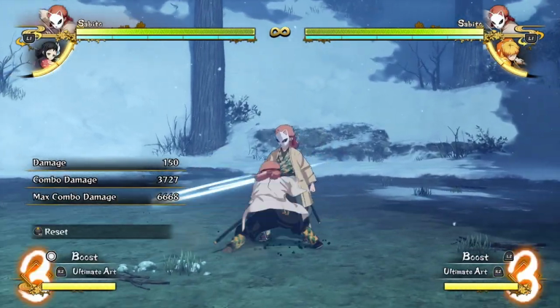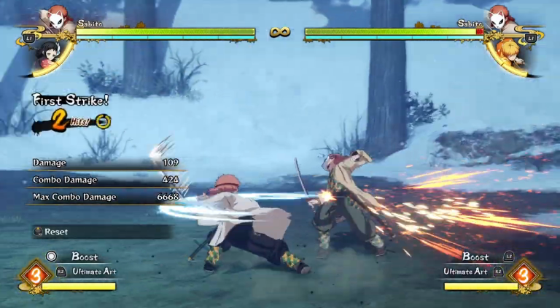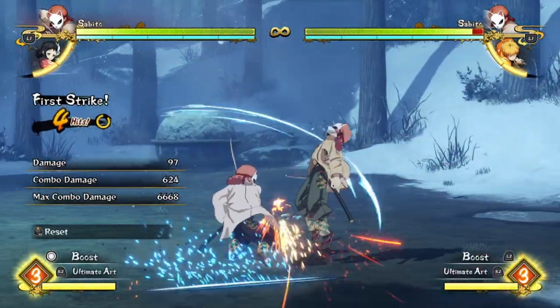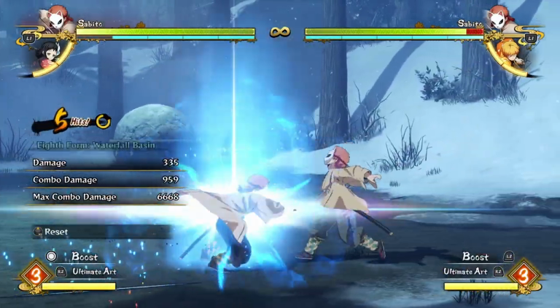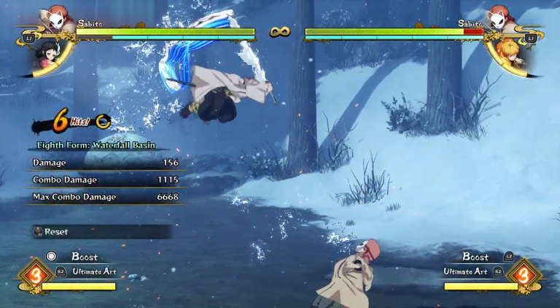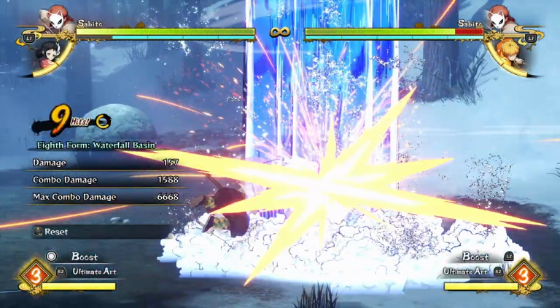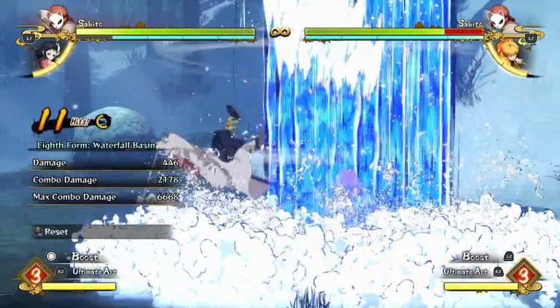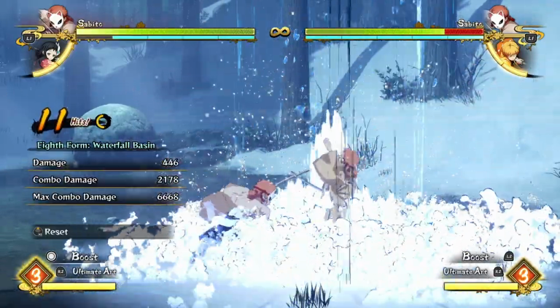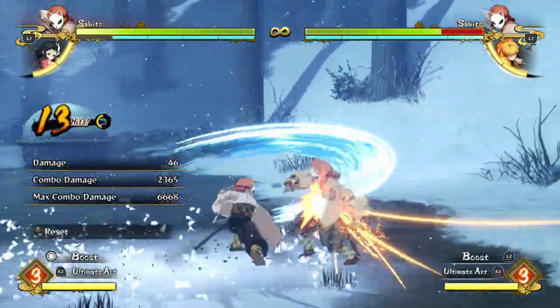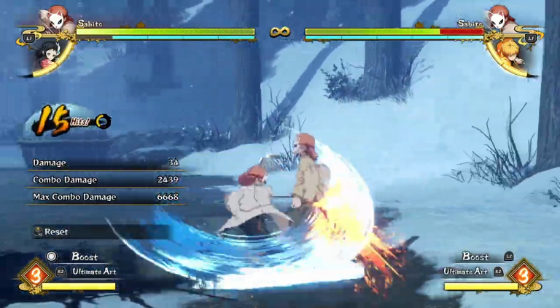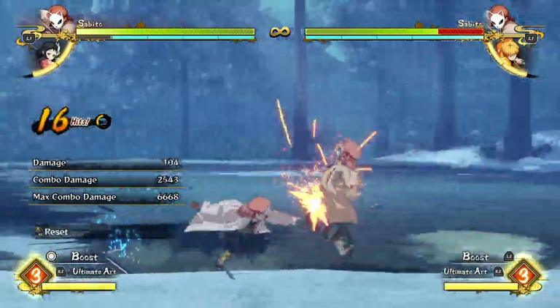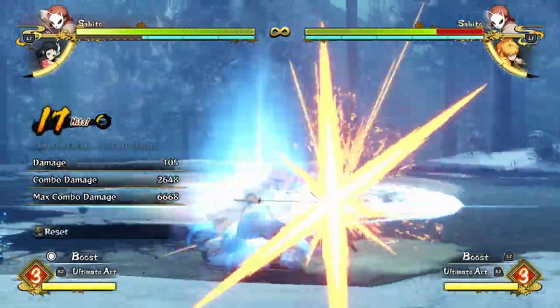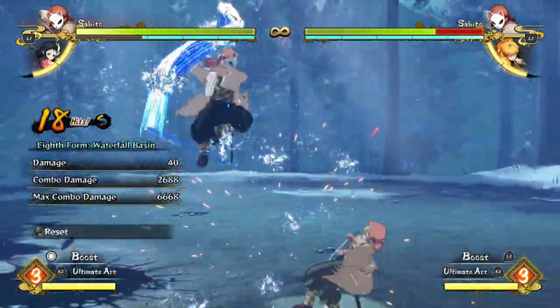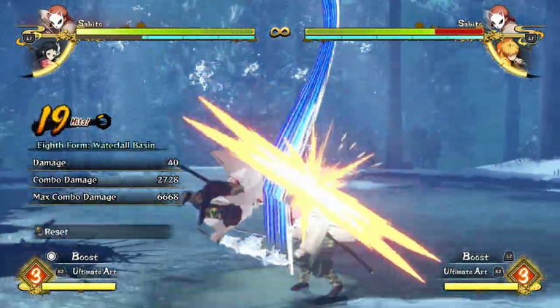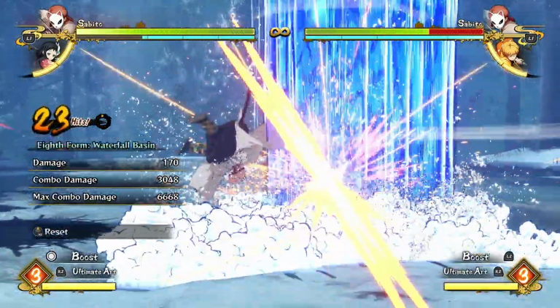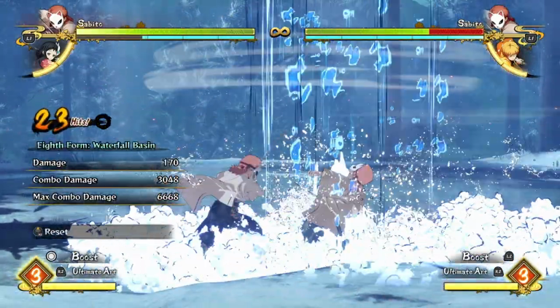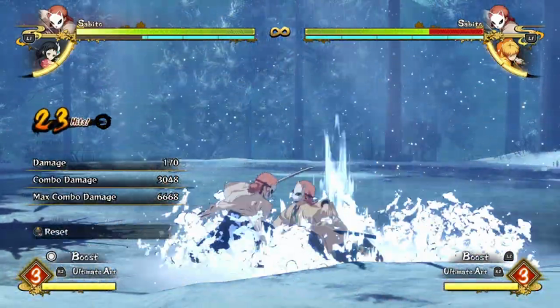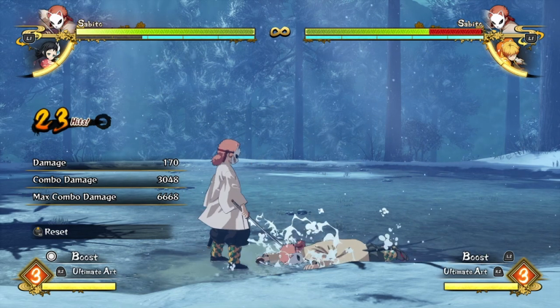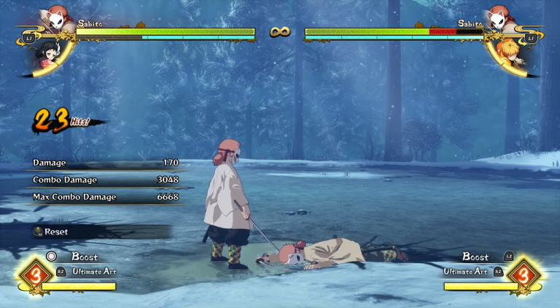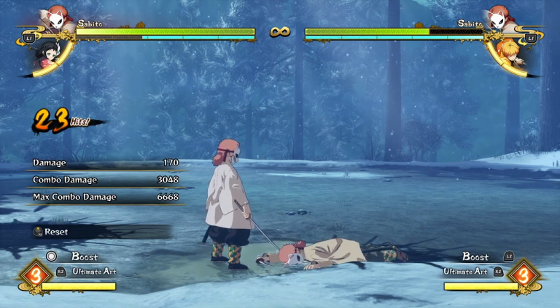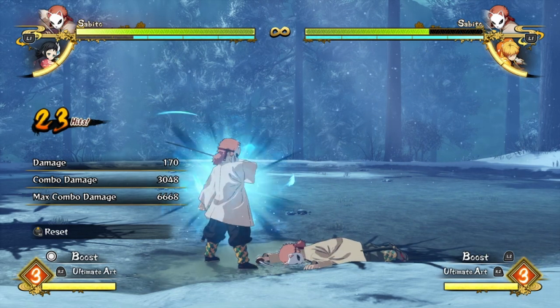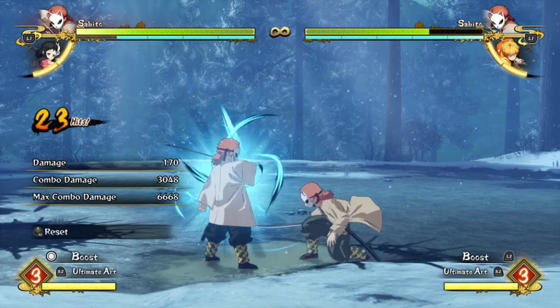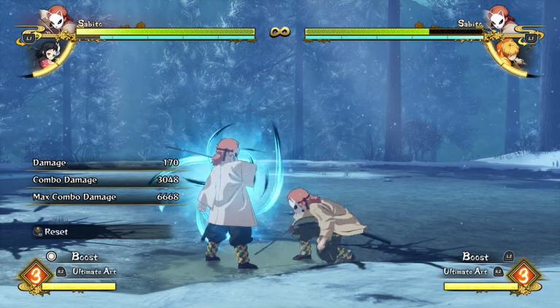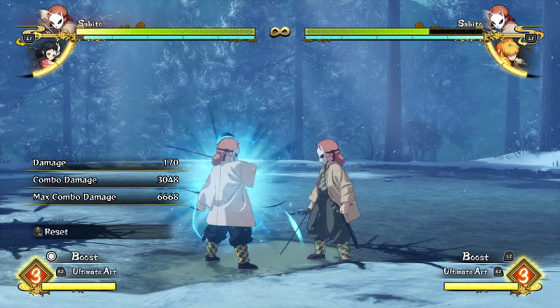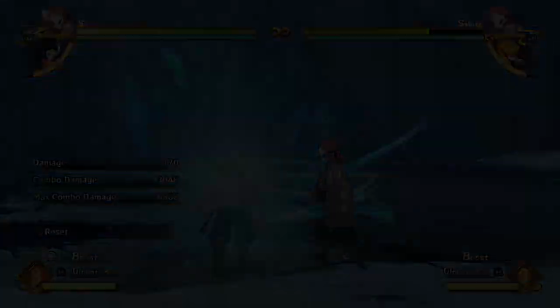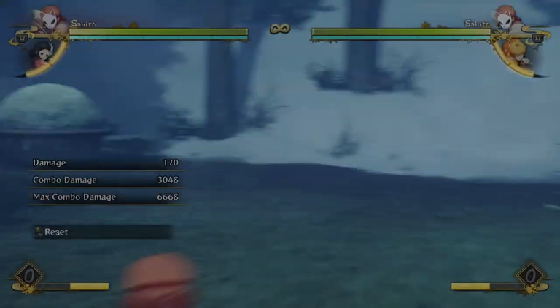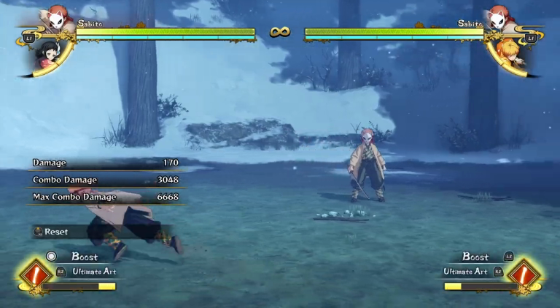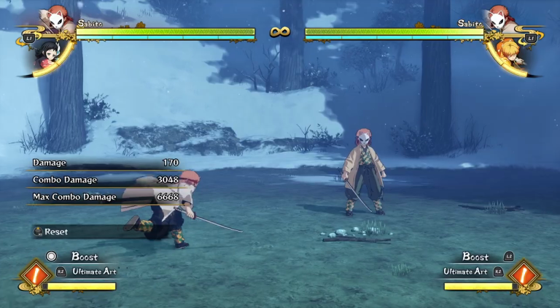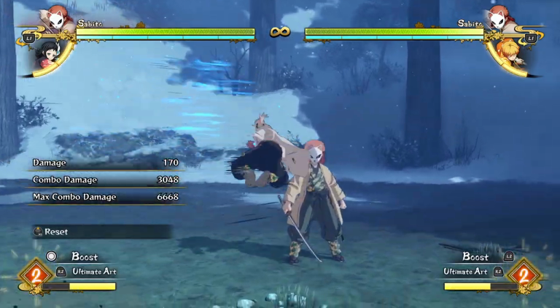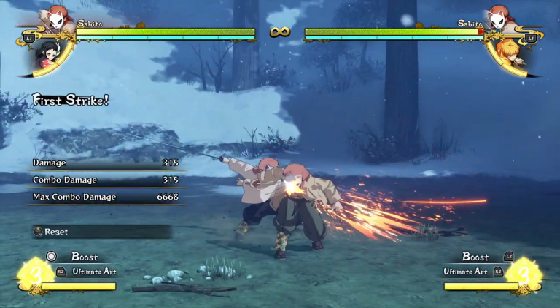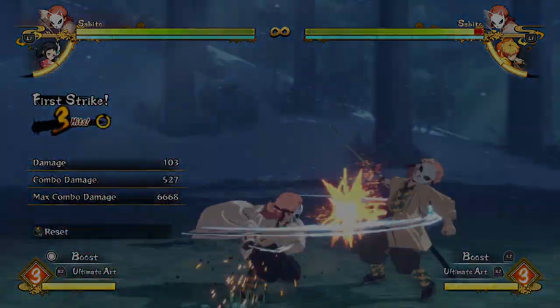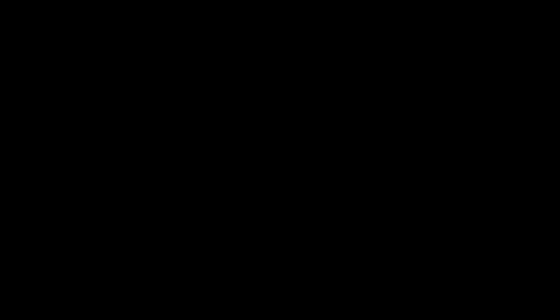The only downside is that it doesn't build any meter and doesn't have the opportunity for a hard knockdown. If you want that, you can end your combo in a waterfall basin for a little less damage, and then use that hard knockdown to build some meter.